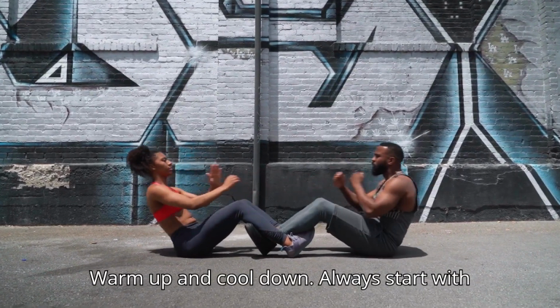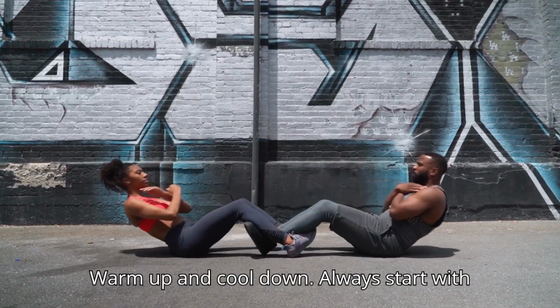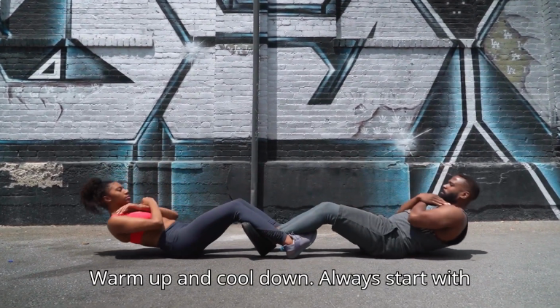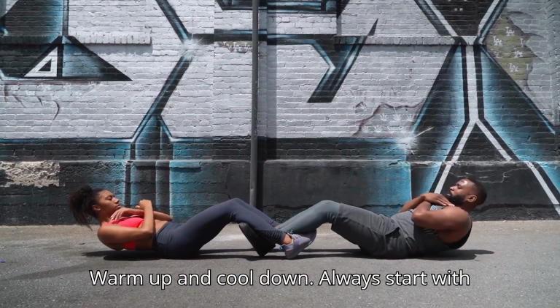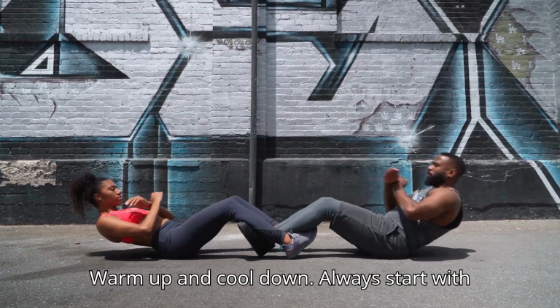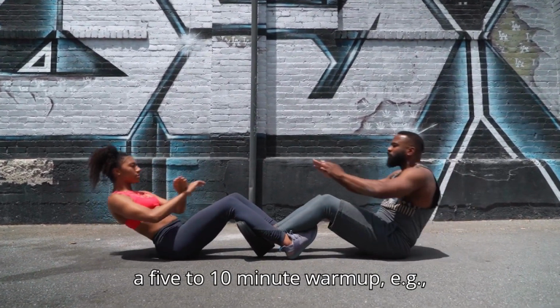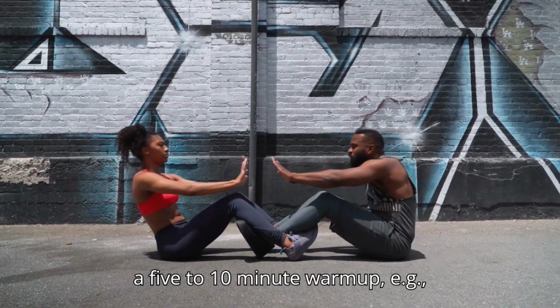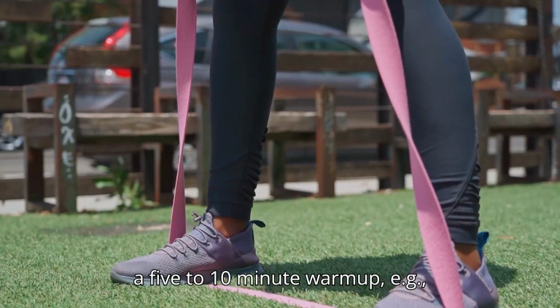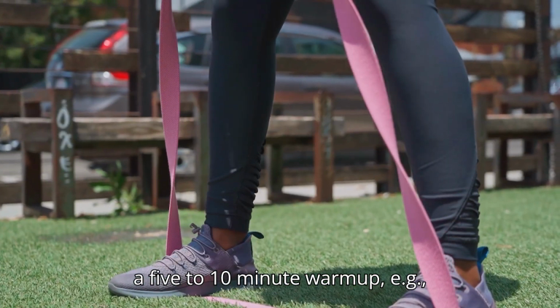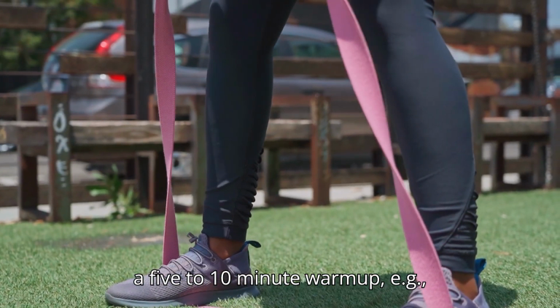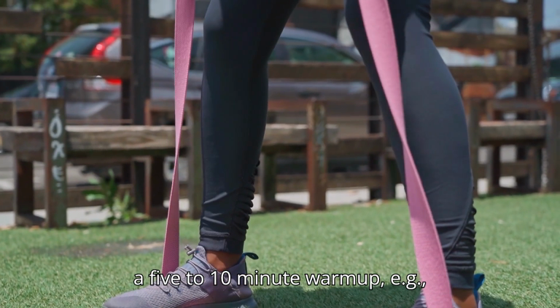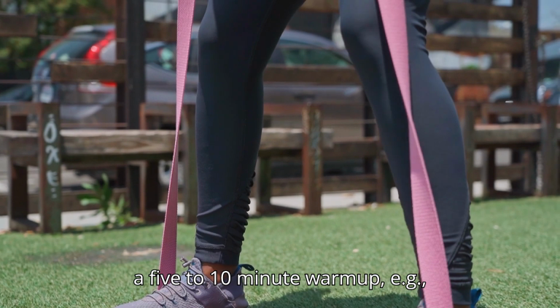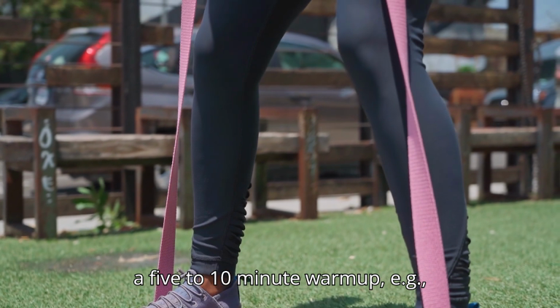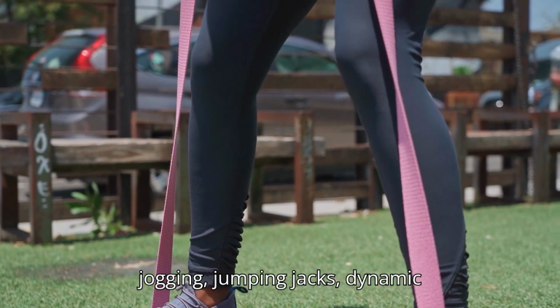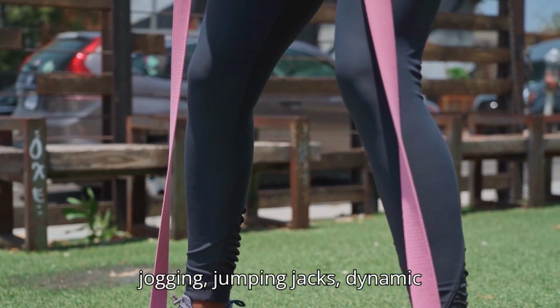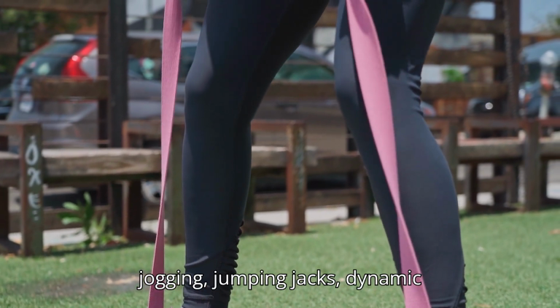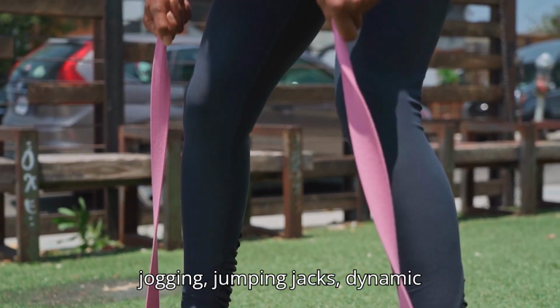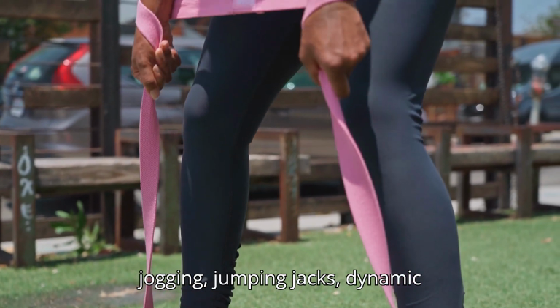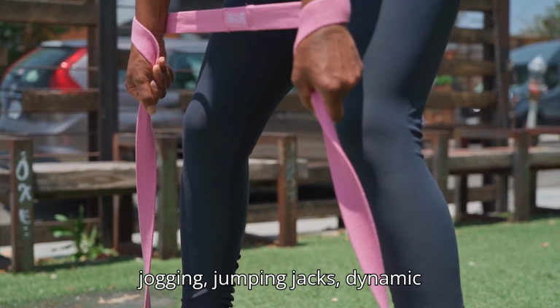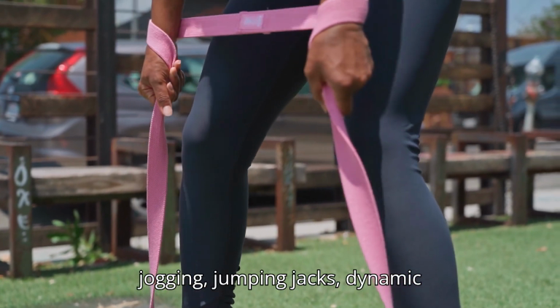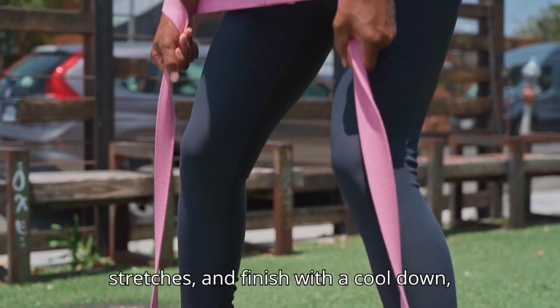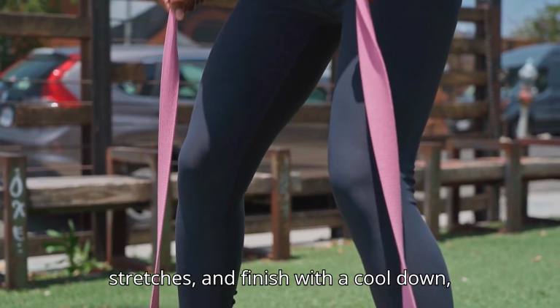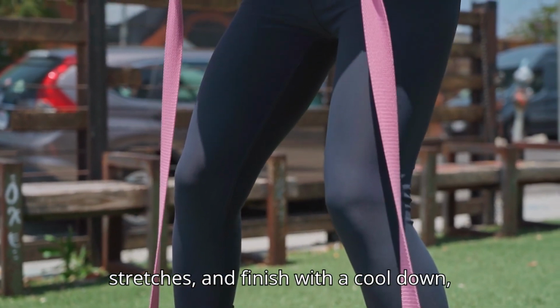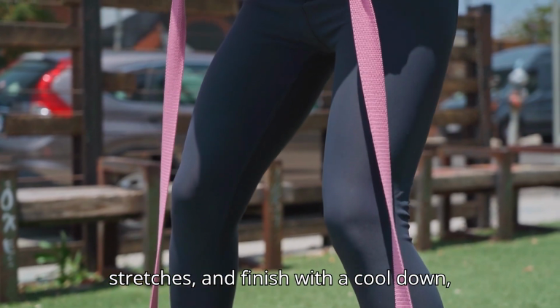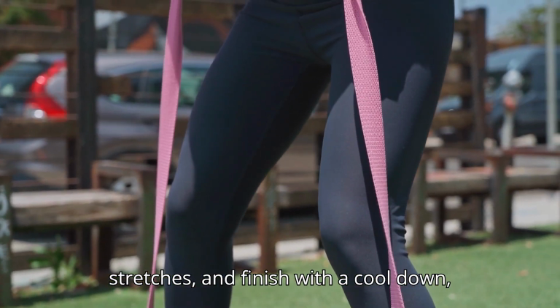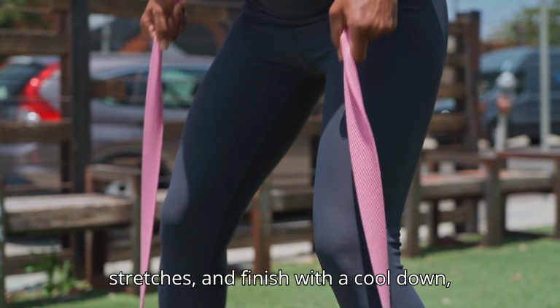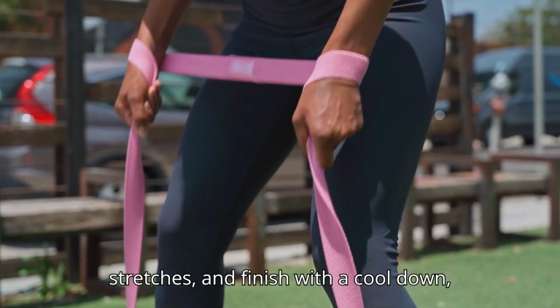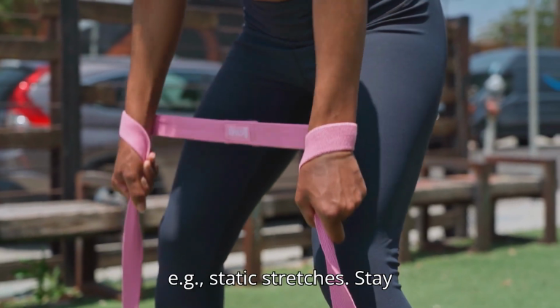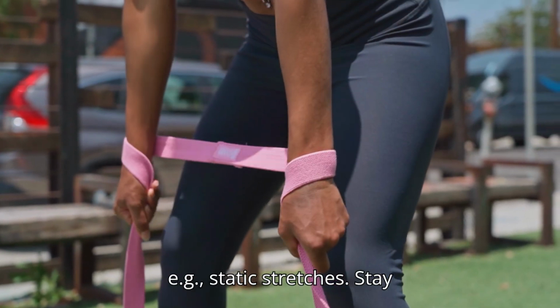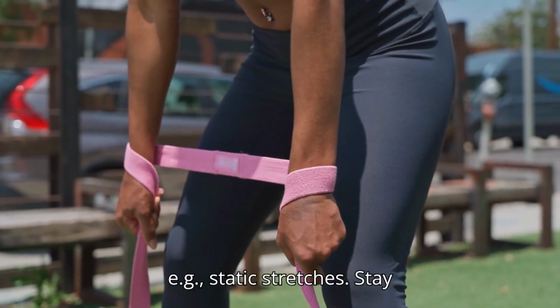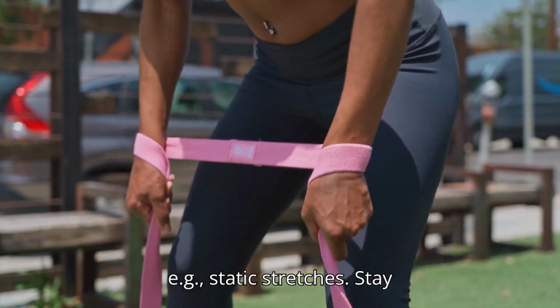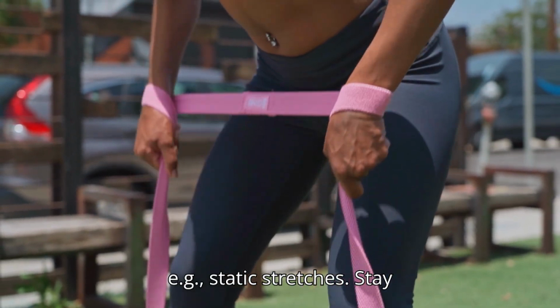Tips for Success. Warm-up and cool down: Always start with a 5–10 minute warm-up, e.g. jogging, jumping jacks, dynamic stretches, and finish with a cool-down, e.g. static stretches.